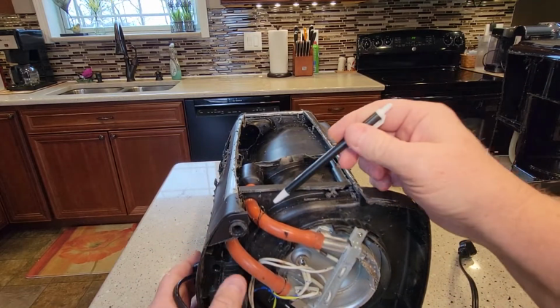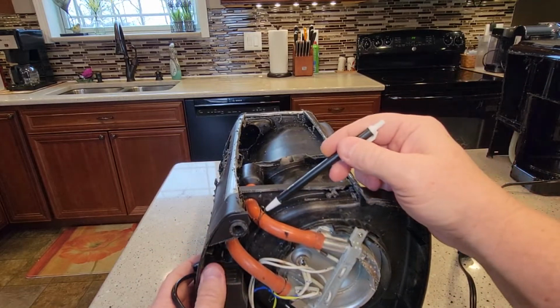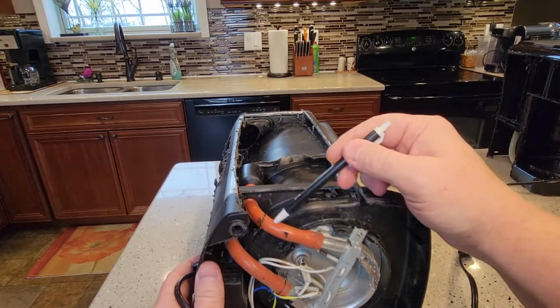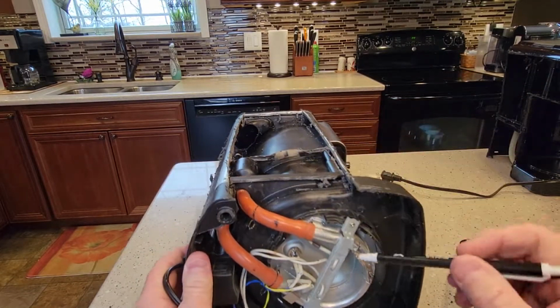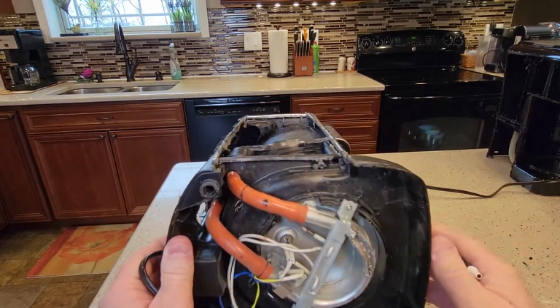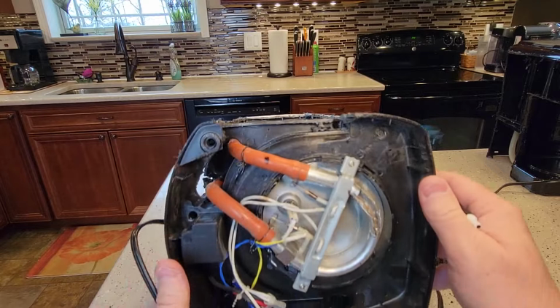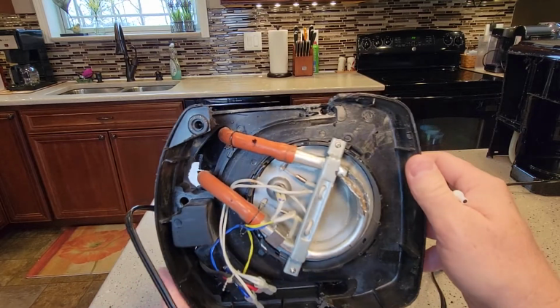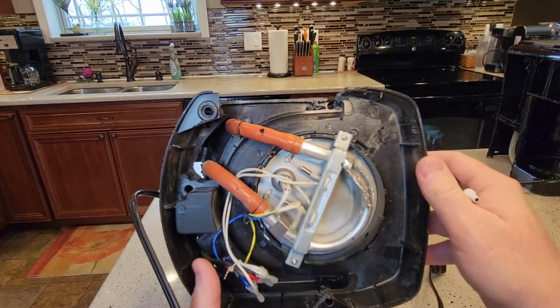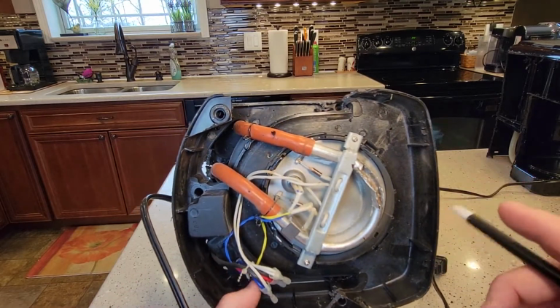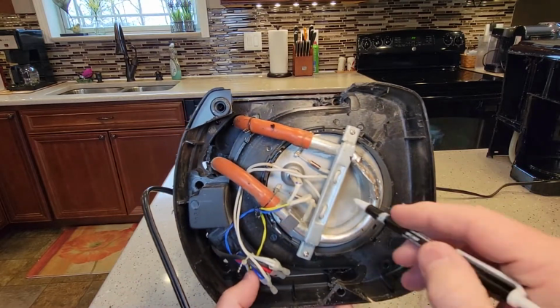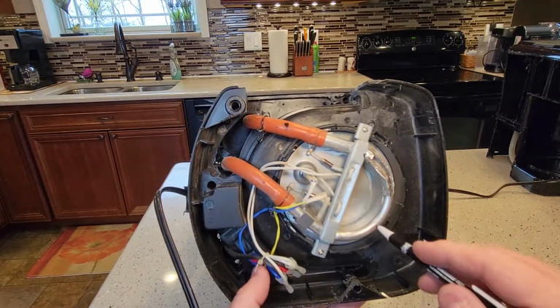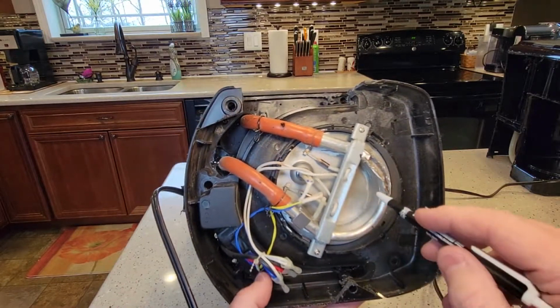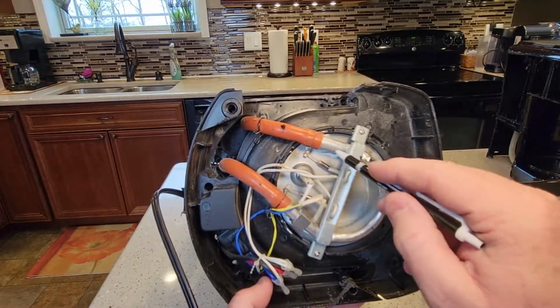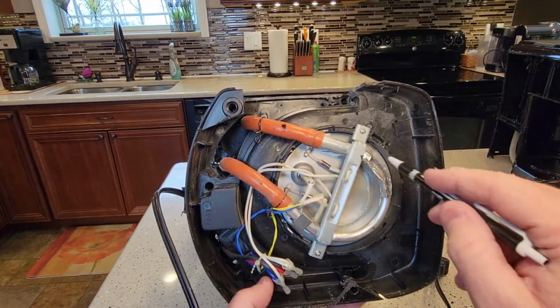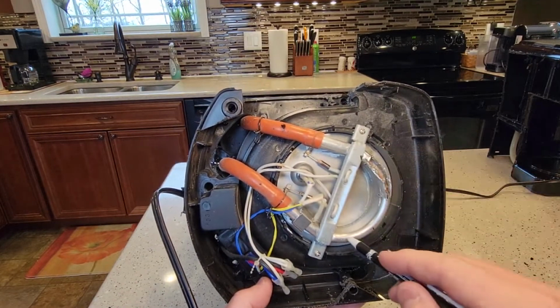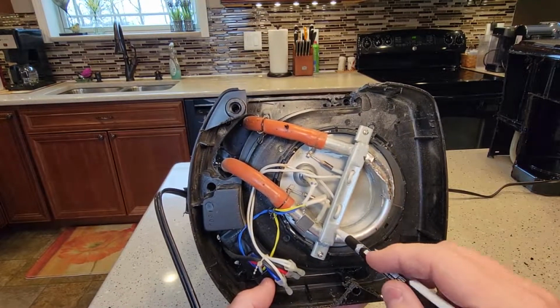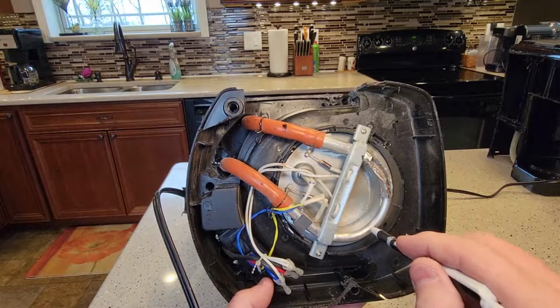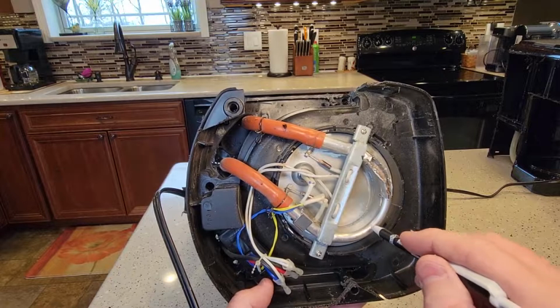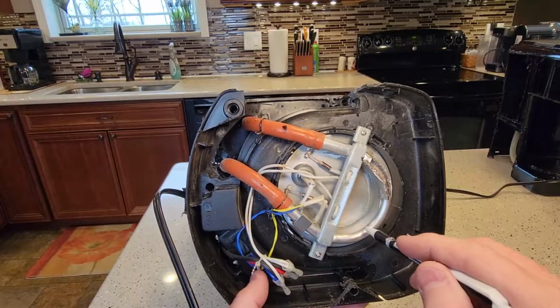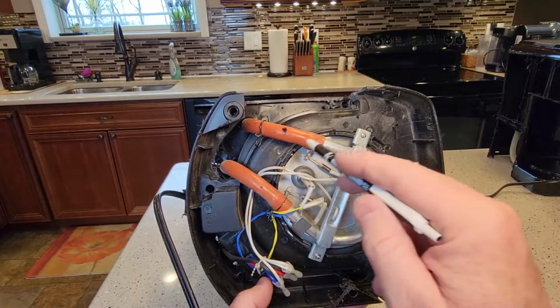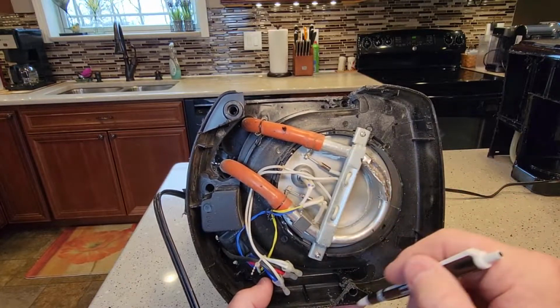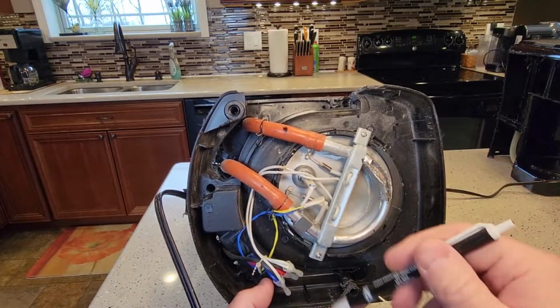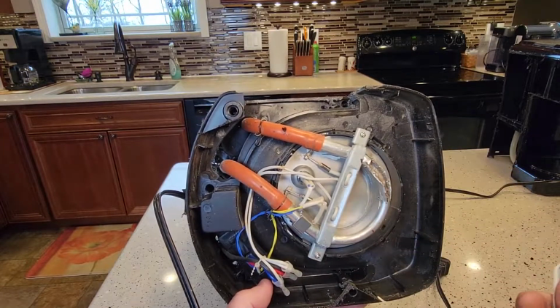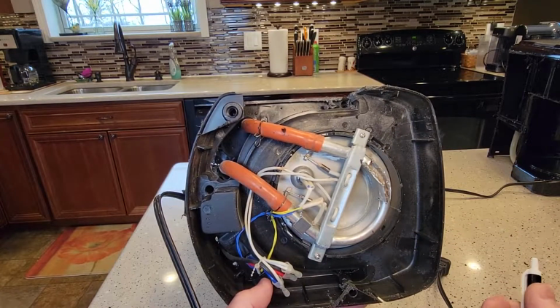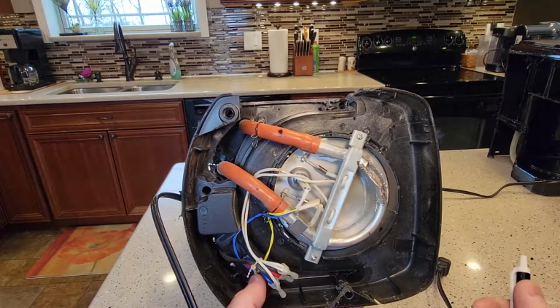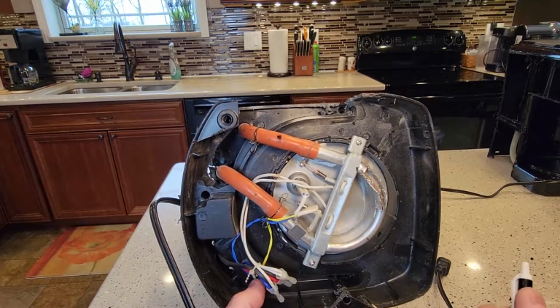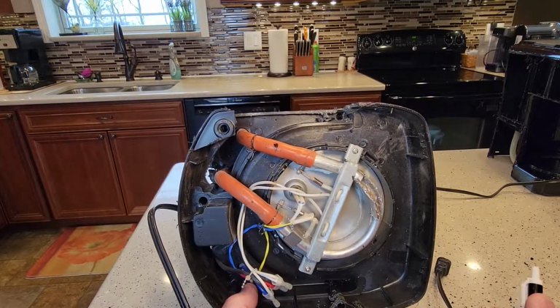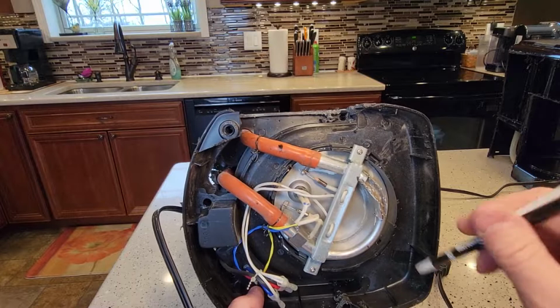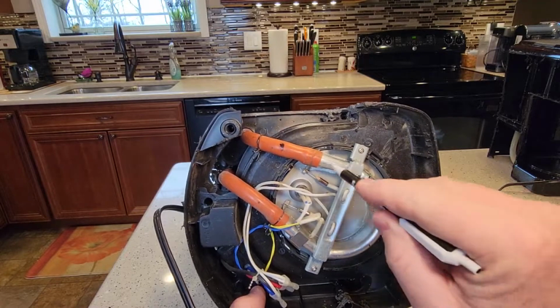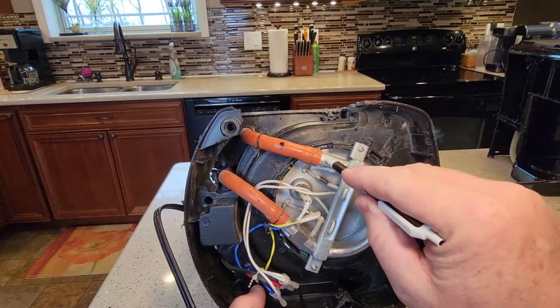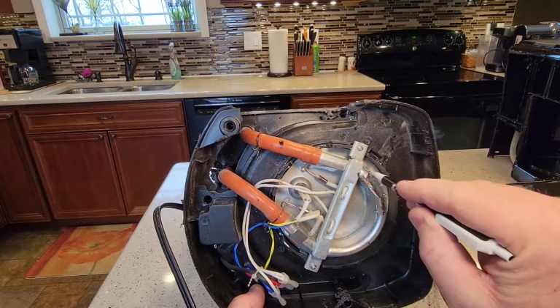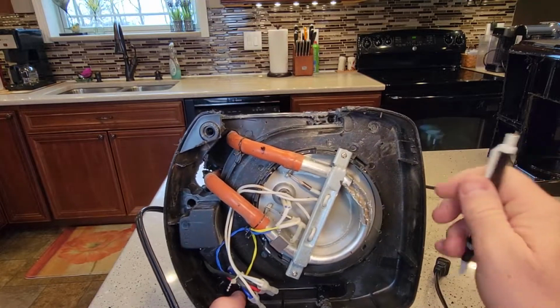So the water comes — this is the heating element. On the bottom of your coffee maker, this horseshoe shape is what heats the water. I was thinking there was kind of a reservoir down here, but there's really not. It's just got this horseshoe.